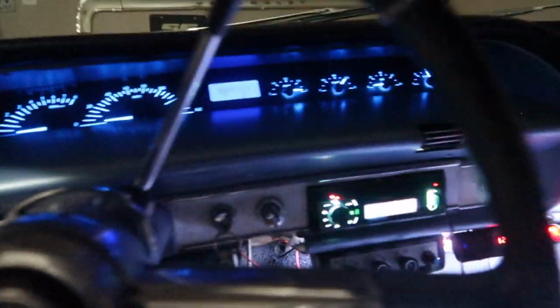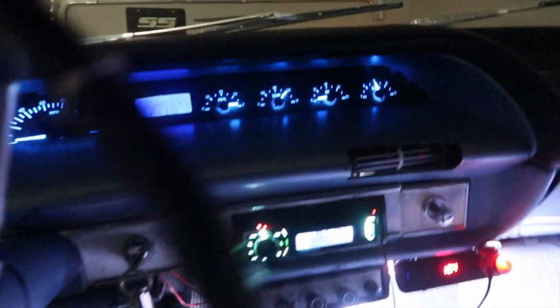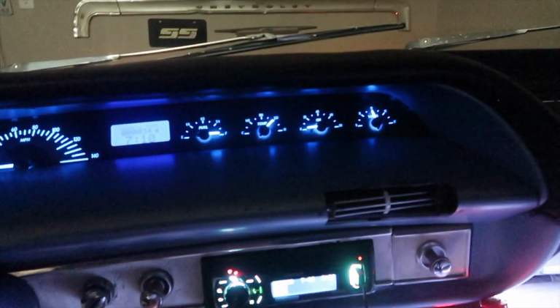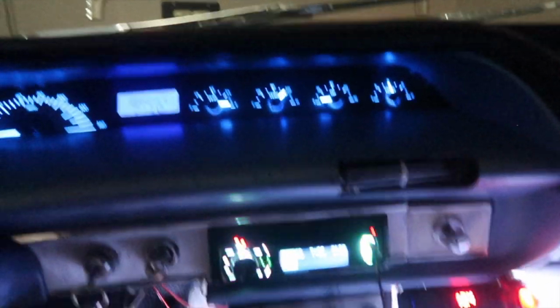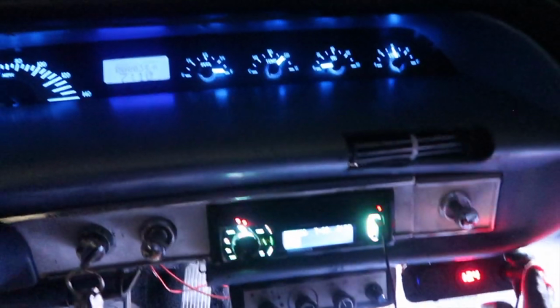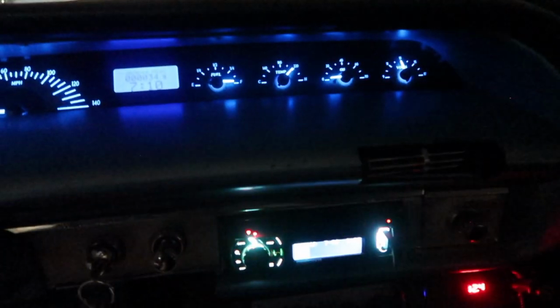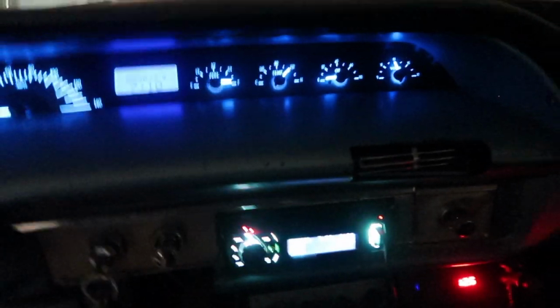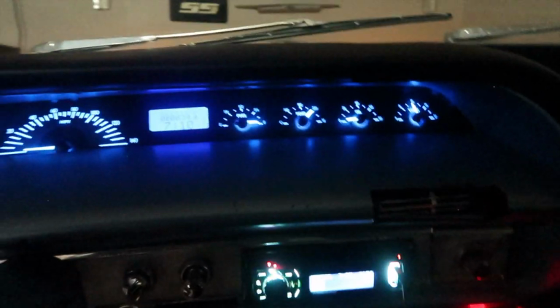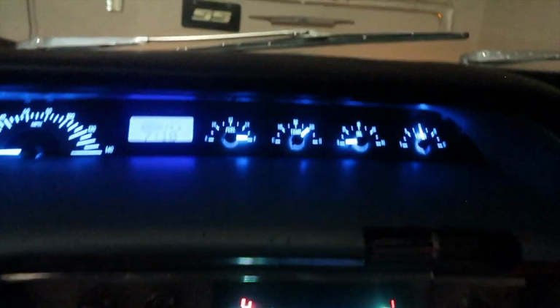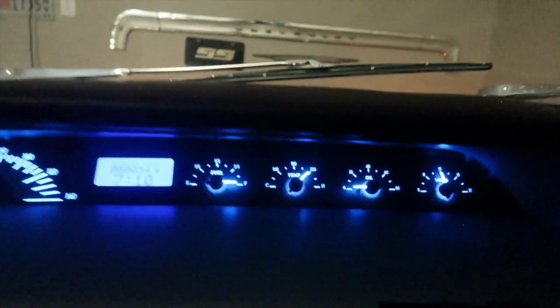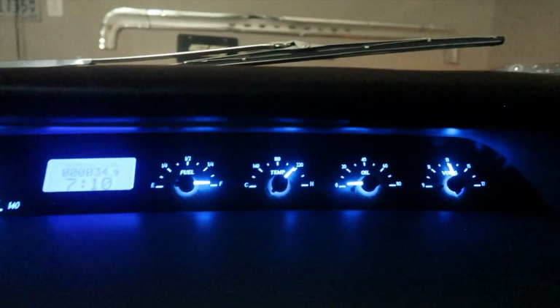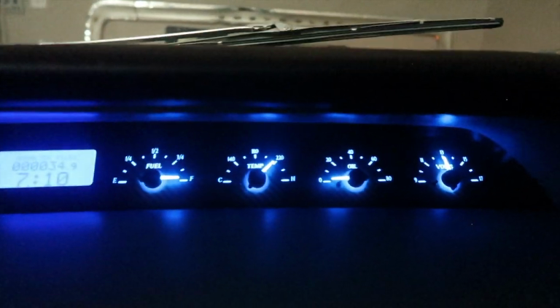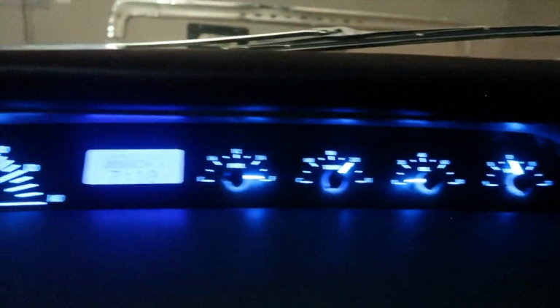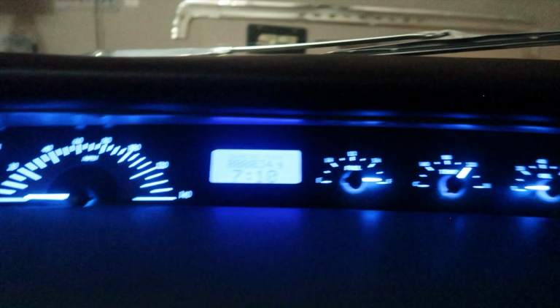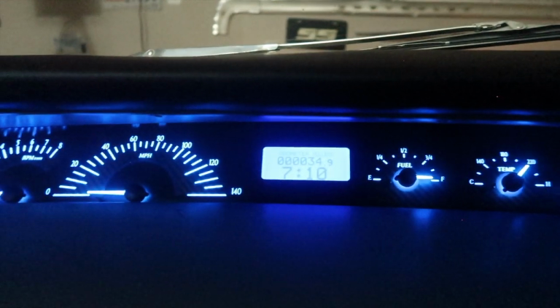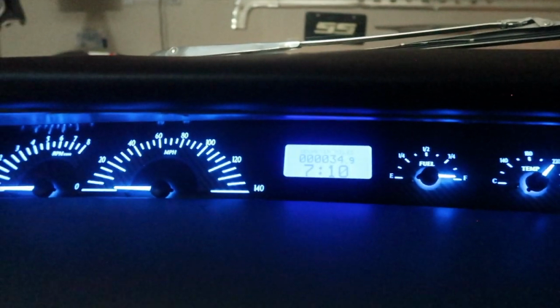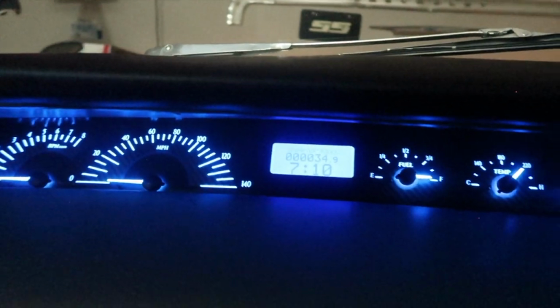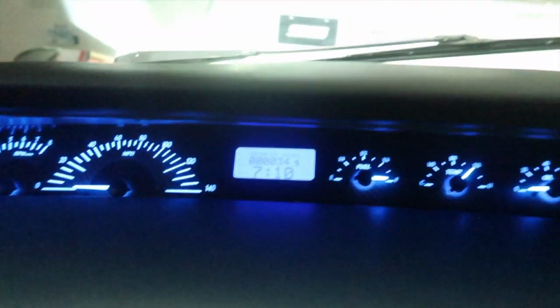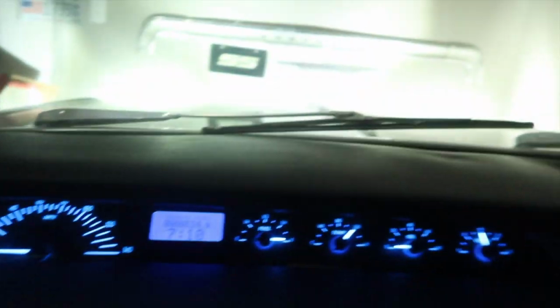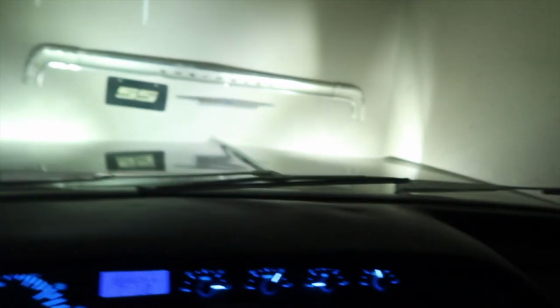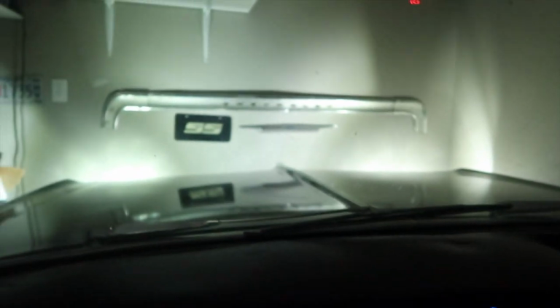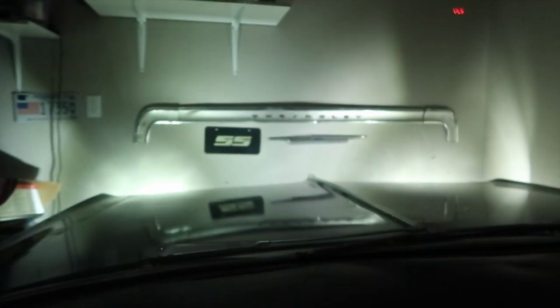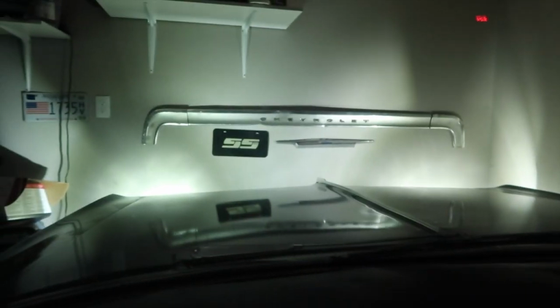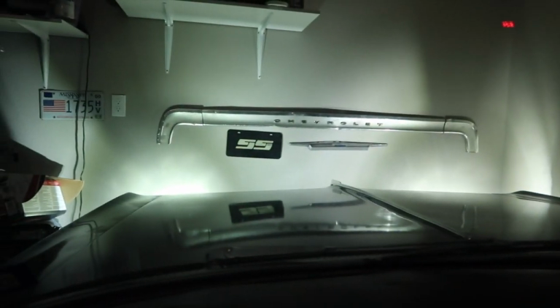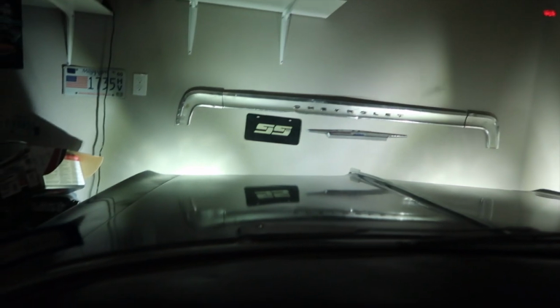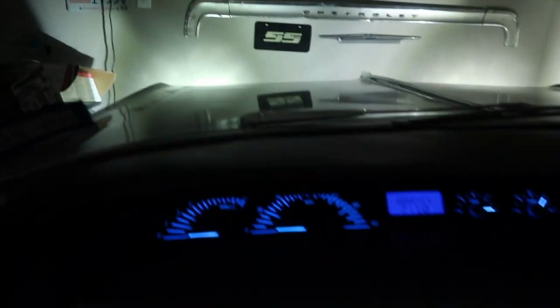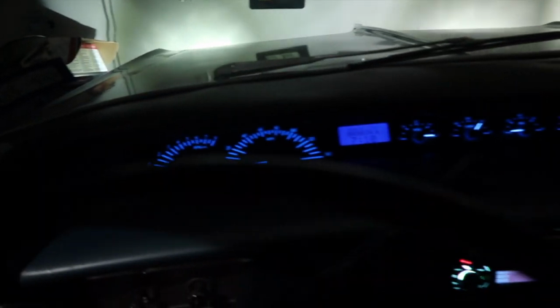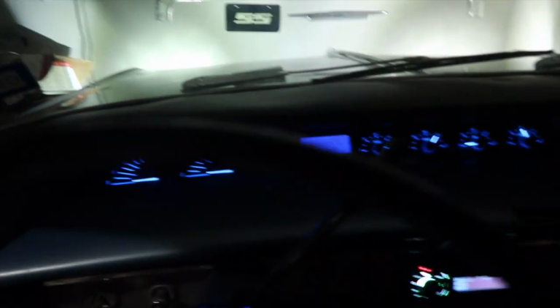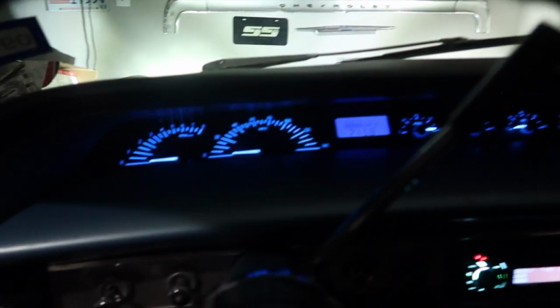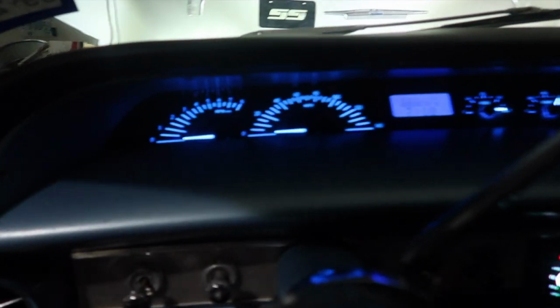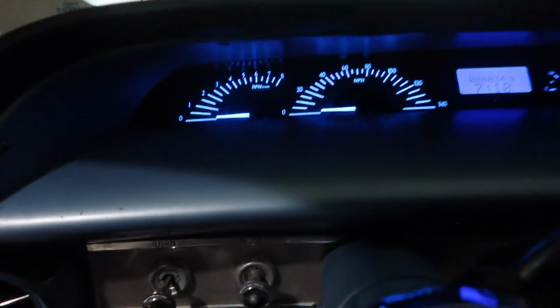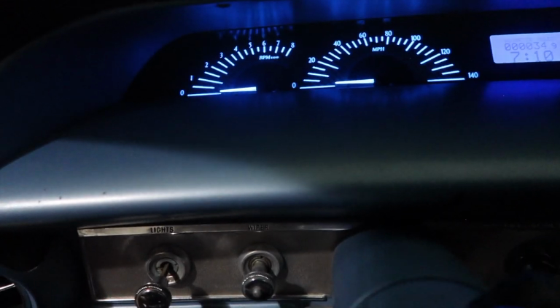Let me turn this light off. Oh yeah — bright LEDs, man. This car is nice.